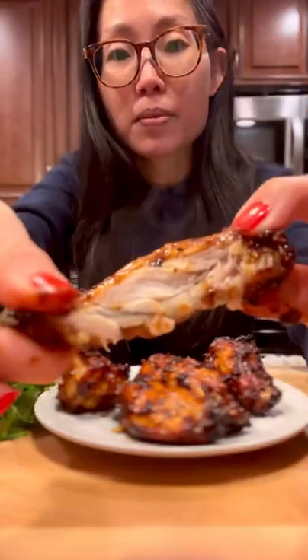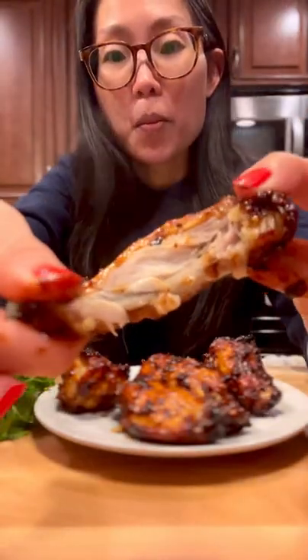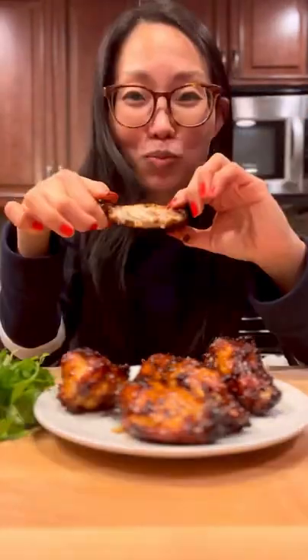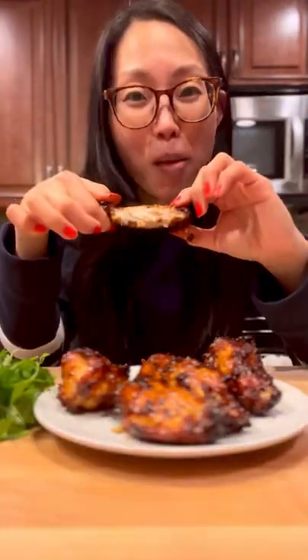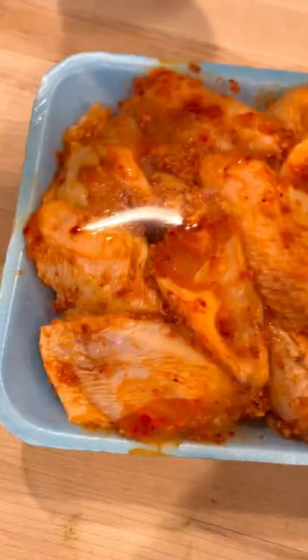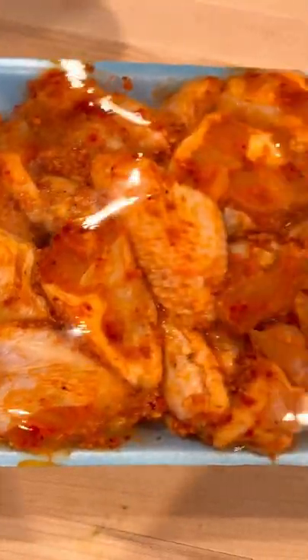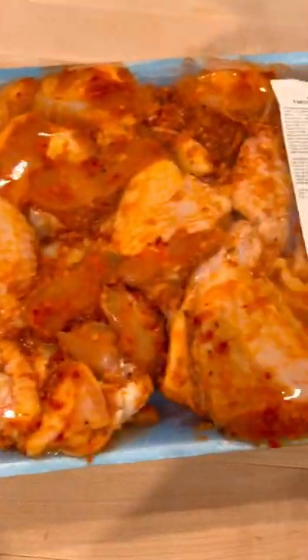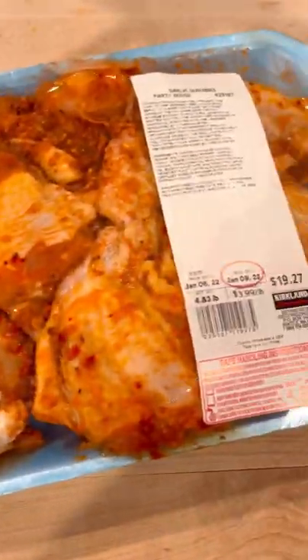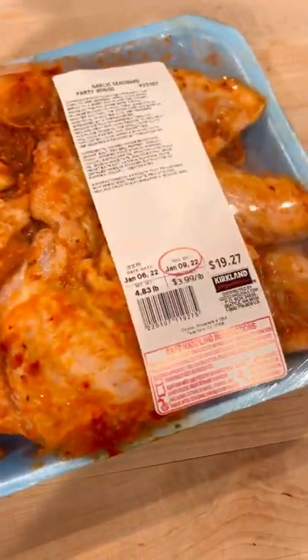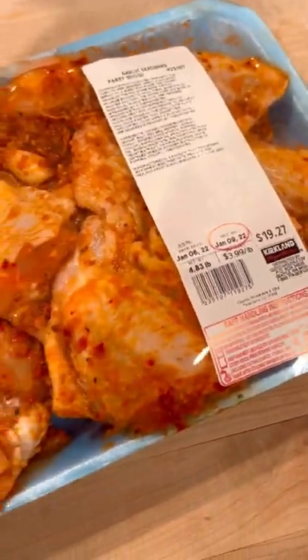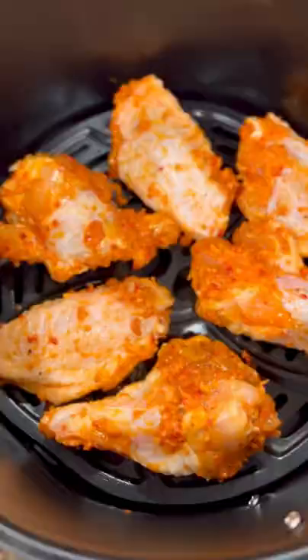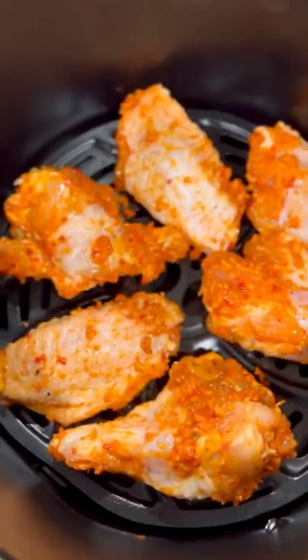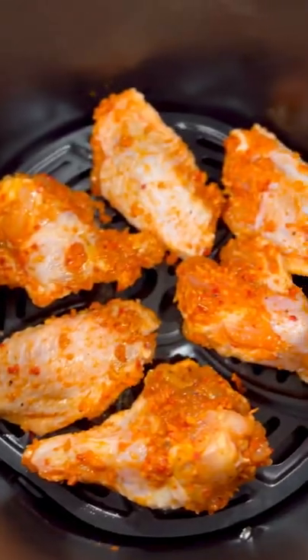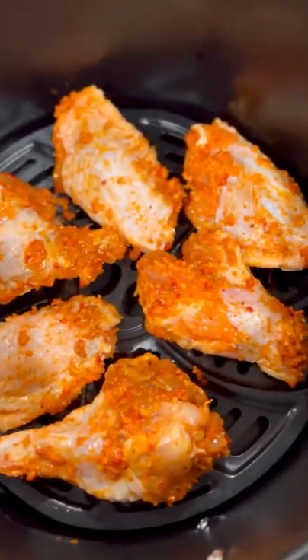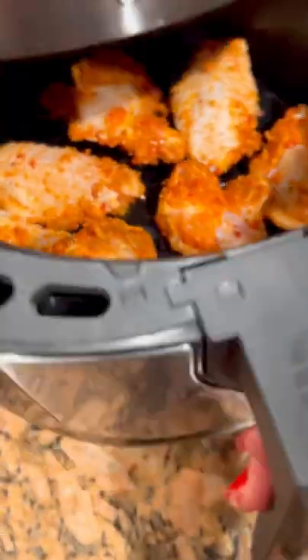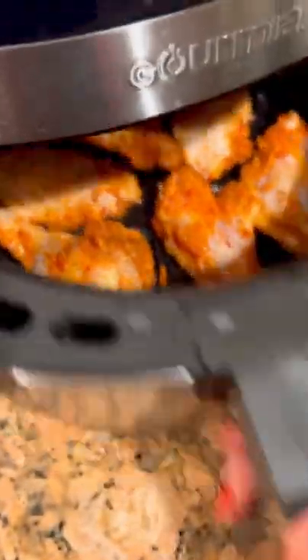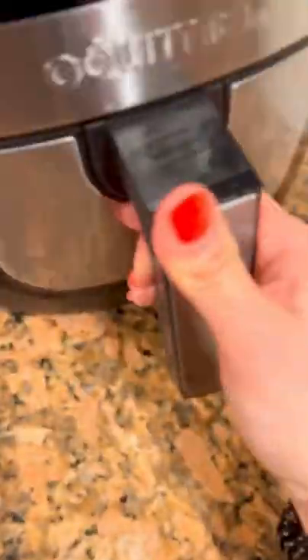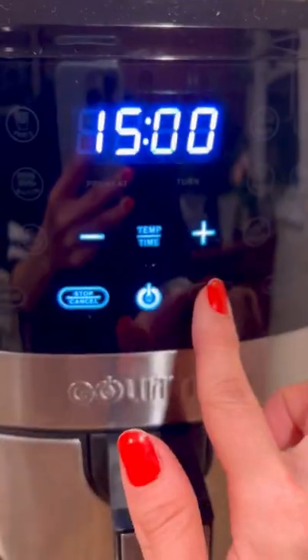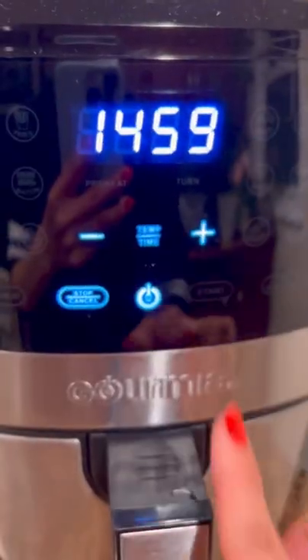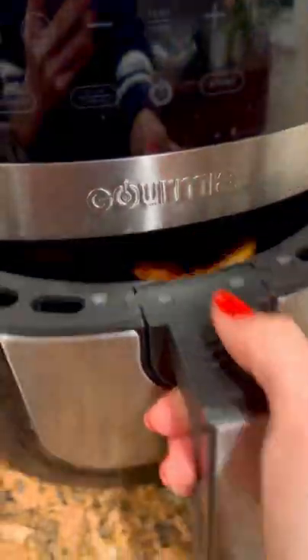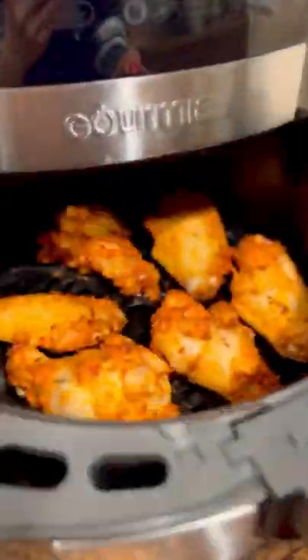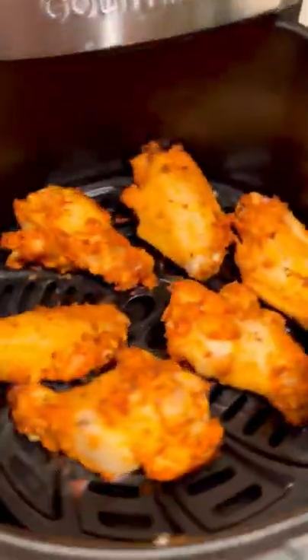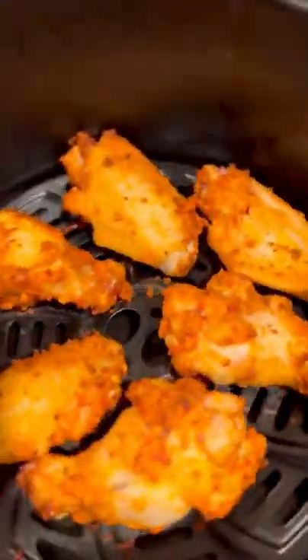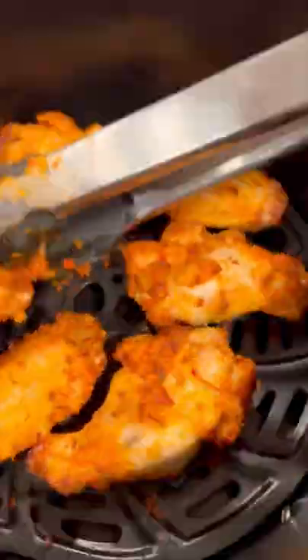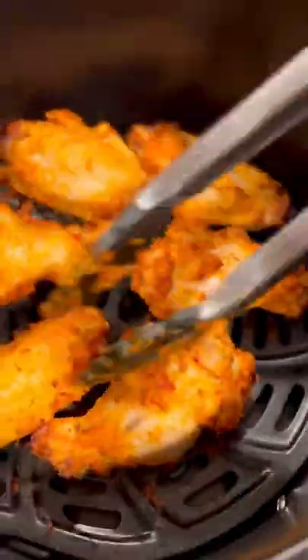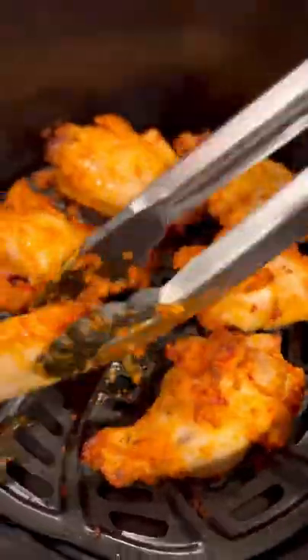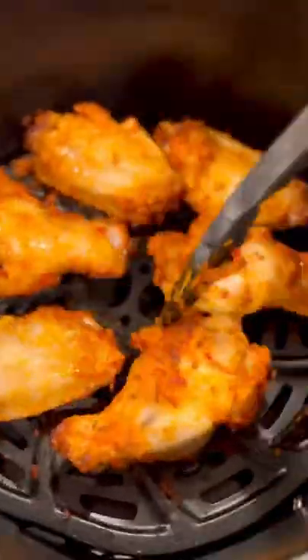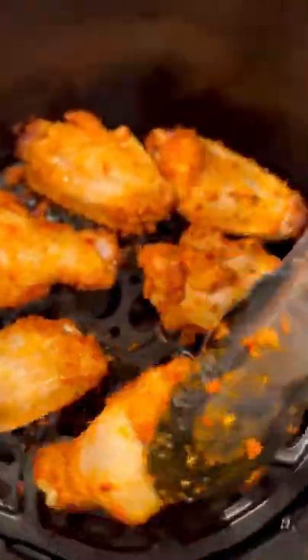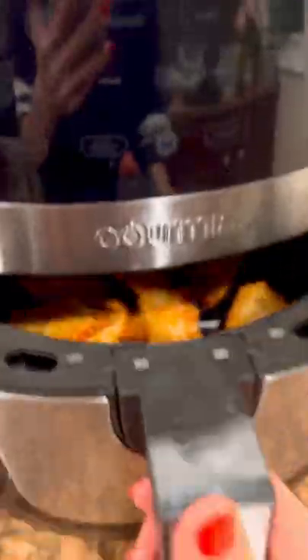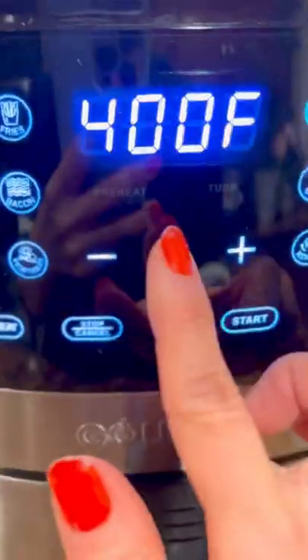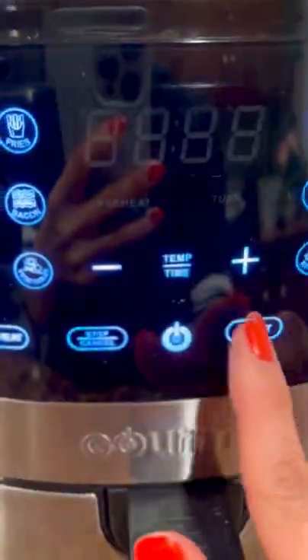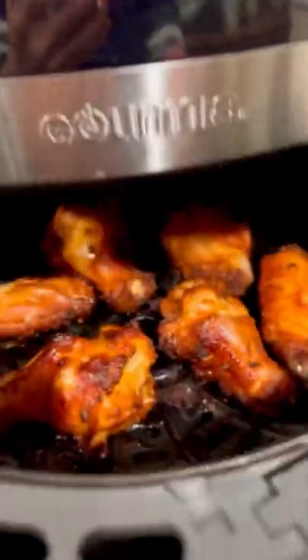Costco's party wings come pre-seasoned and all we have to do is stick them in the air fryer for 15 minutes. Then we flip them and cook again at 400 for 8 more minutes.